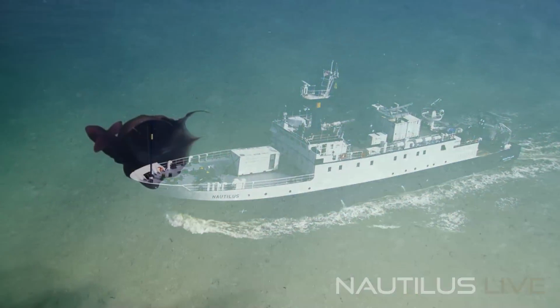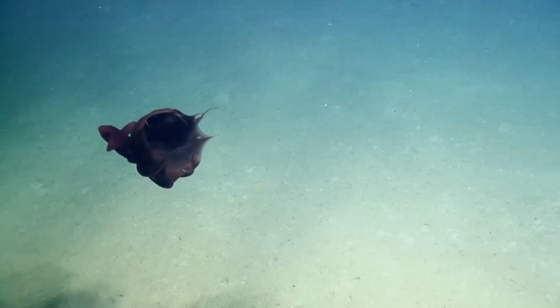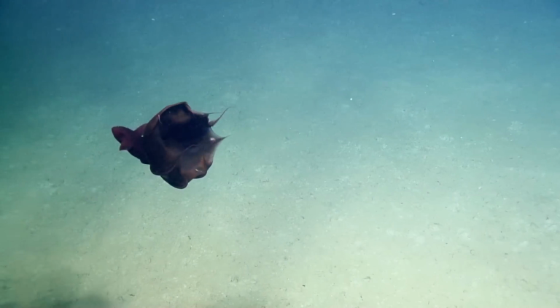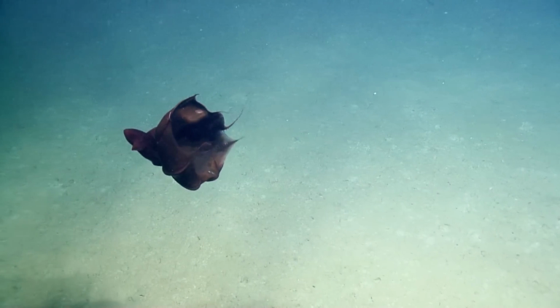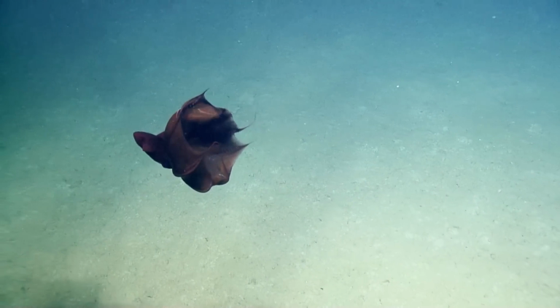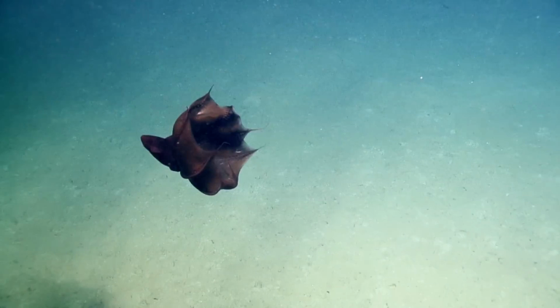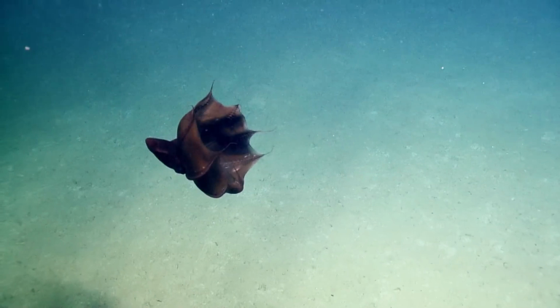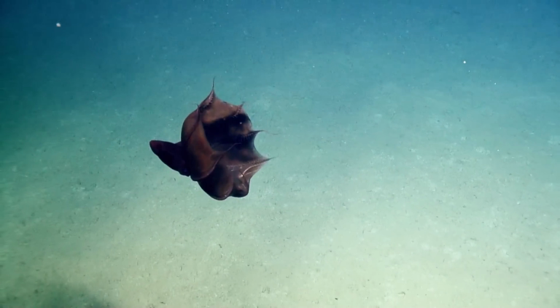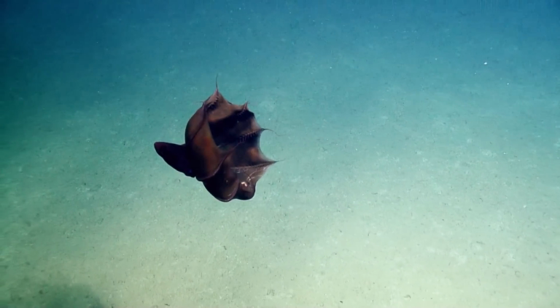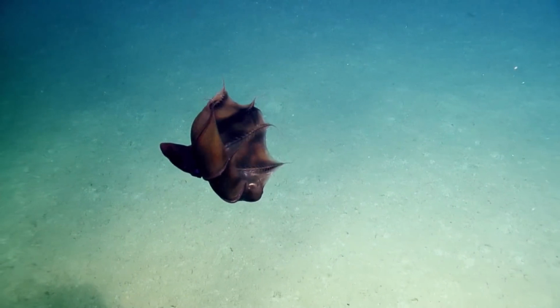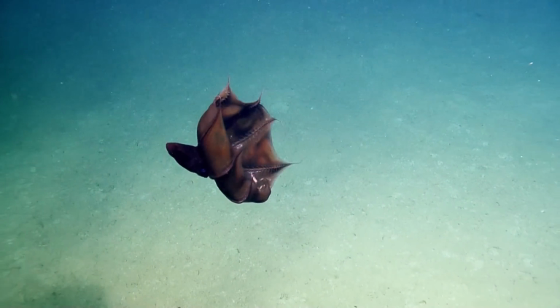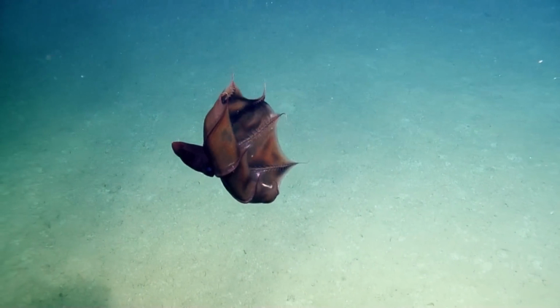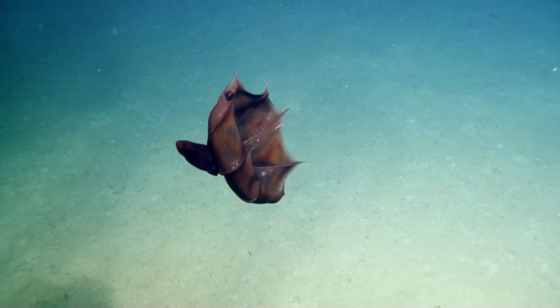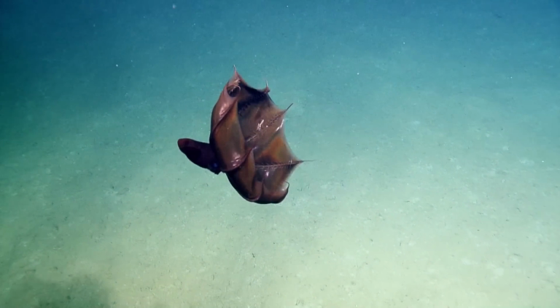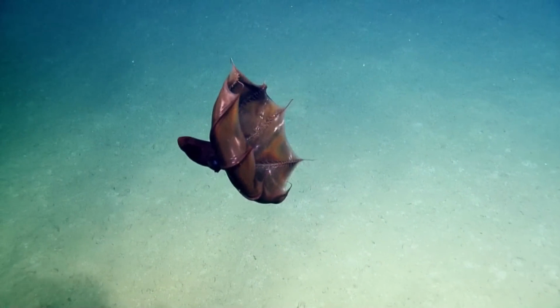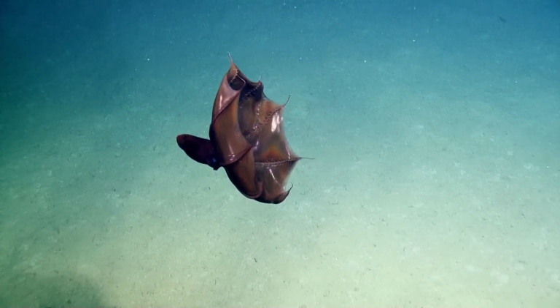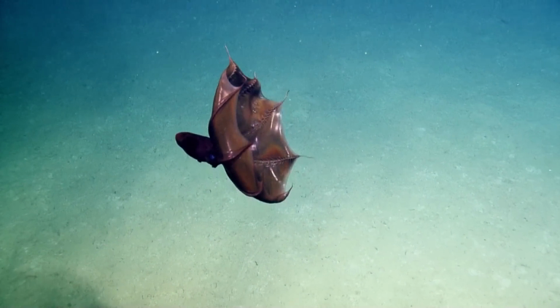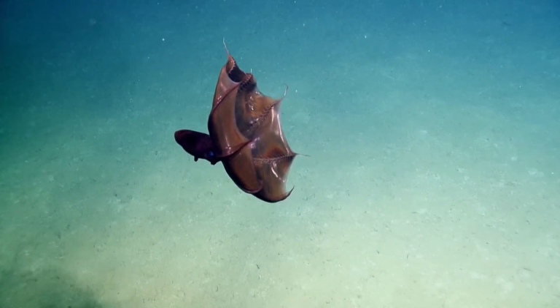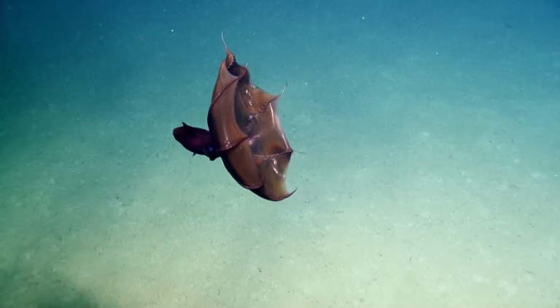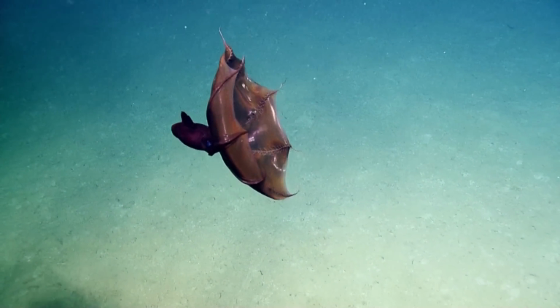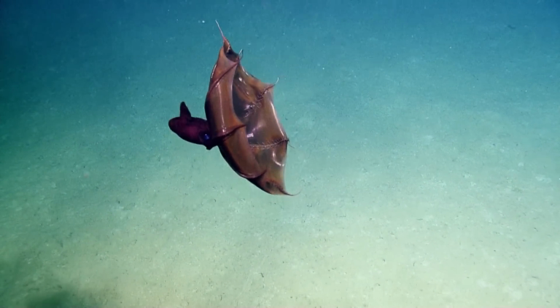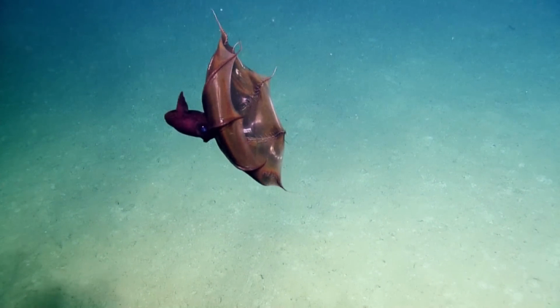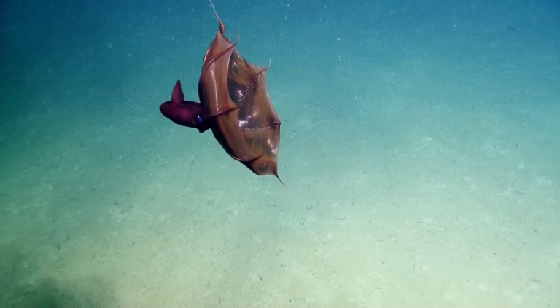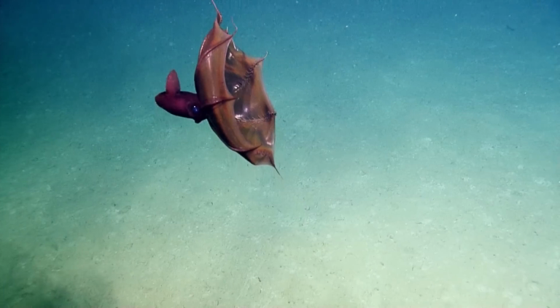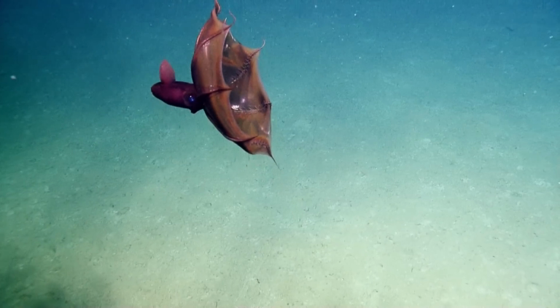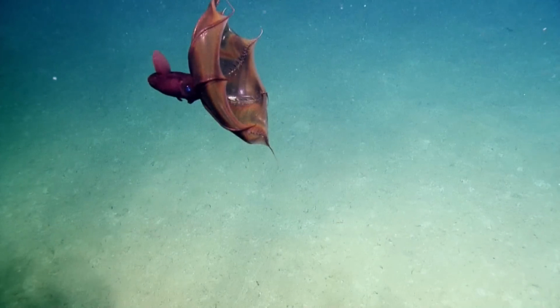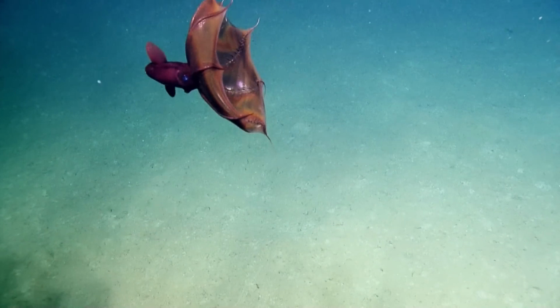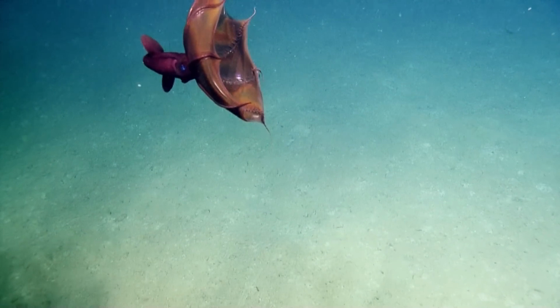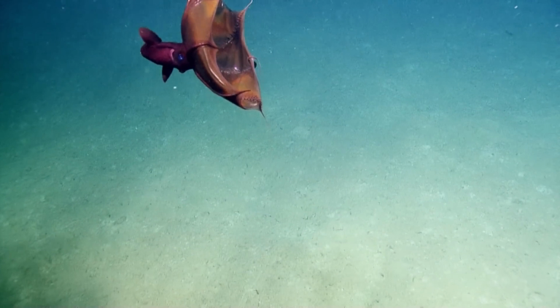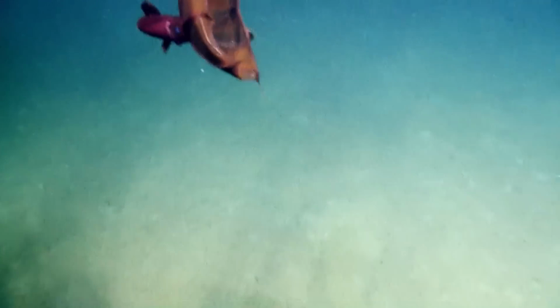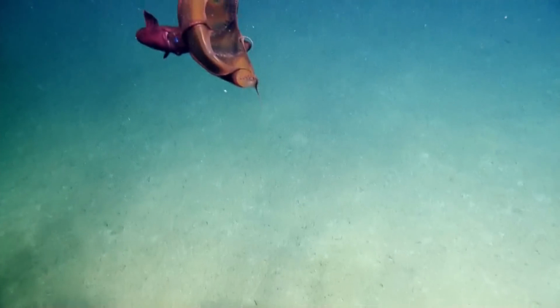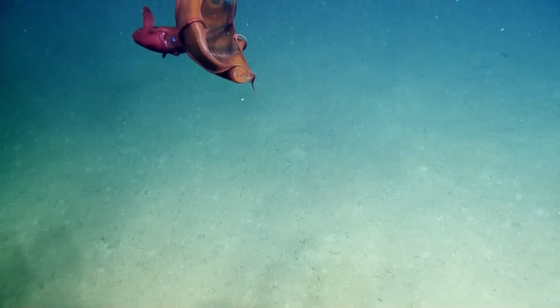Oh, cool. Look at that. Oh, that is so cool. Wow. Look at that. Holy cow.